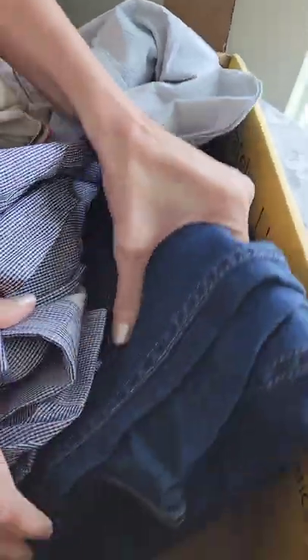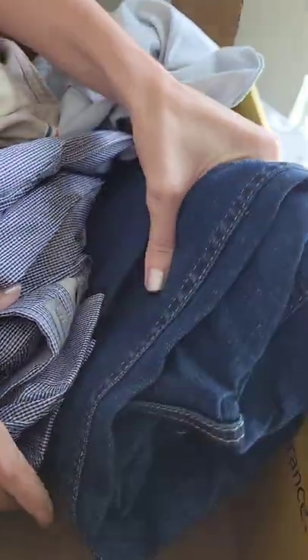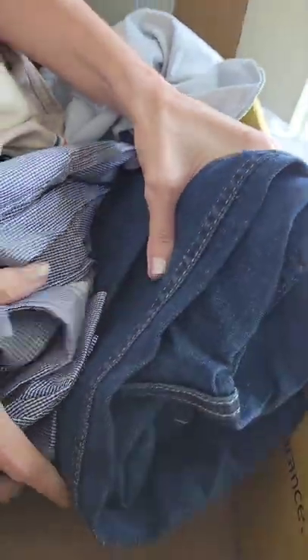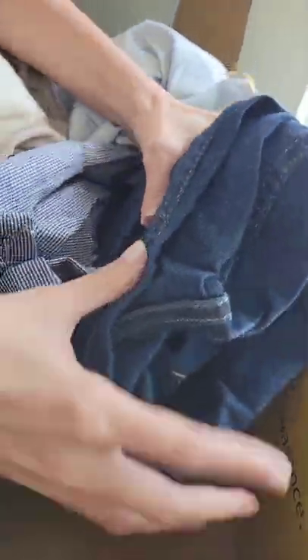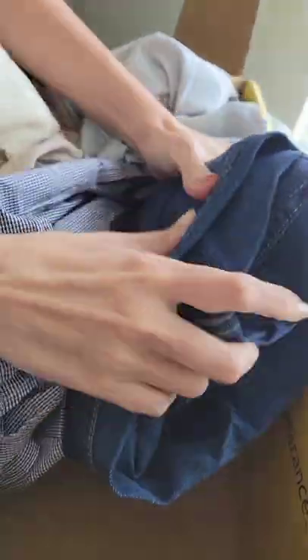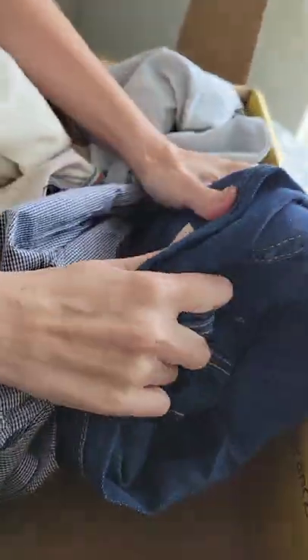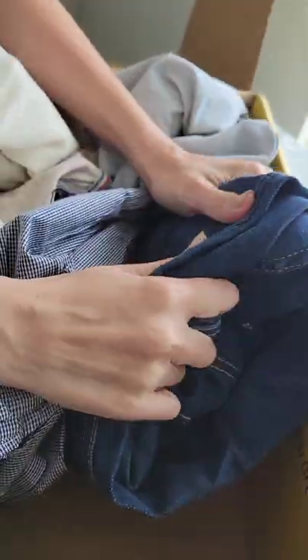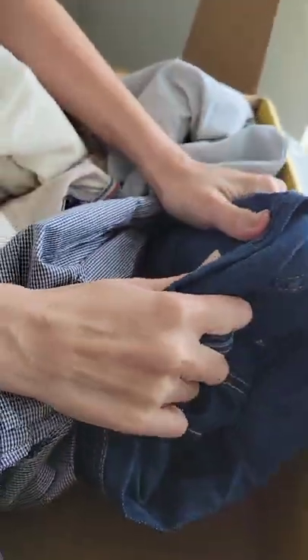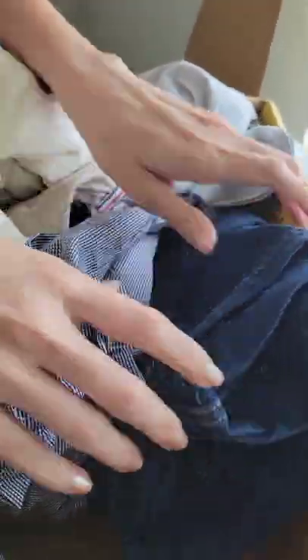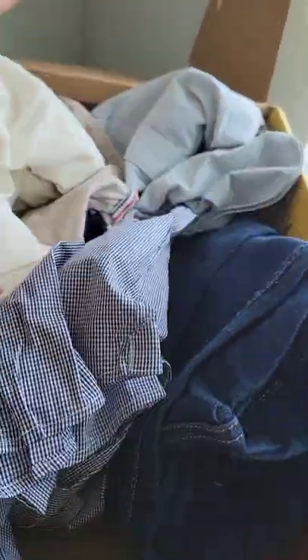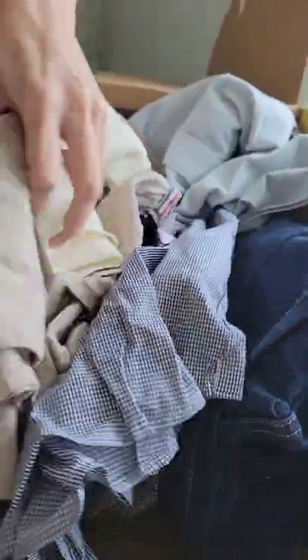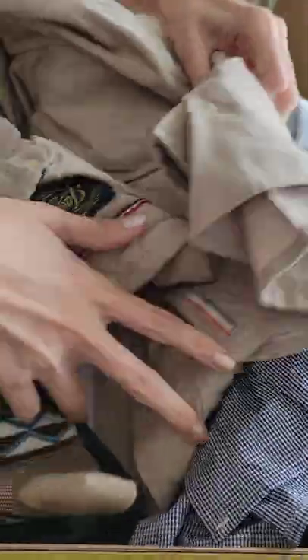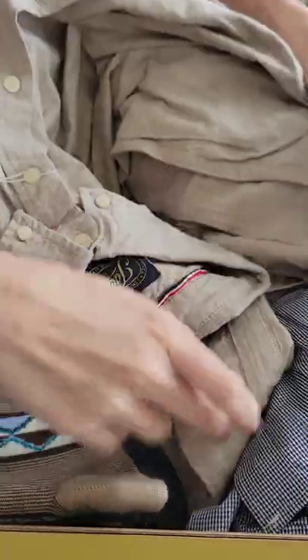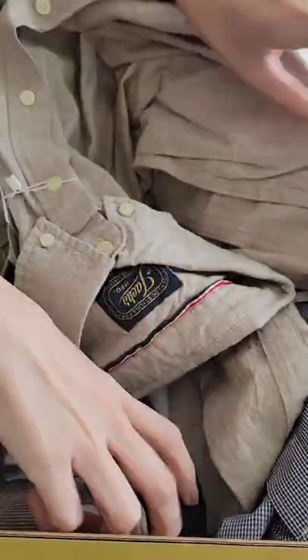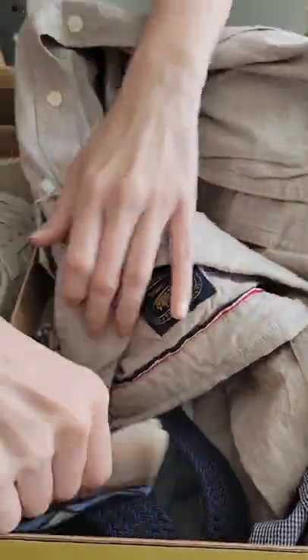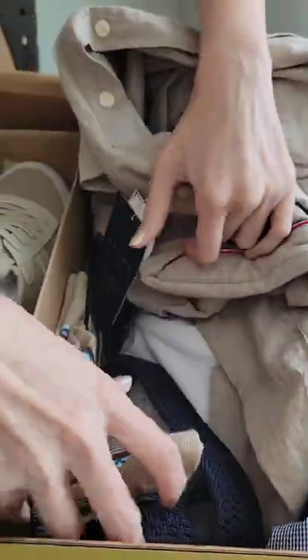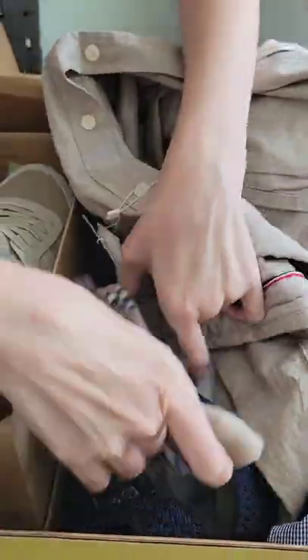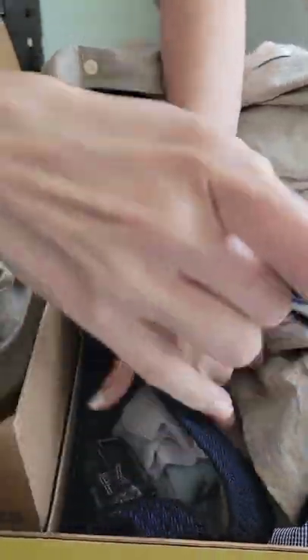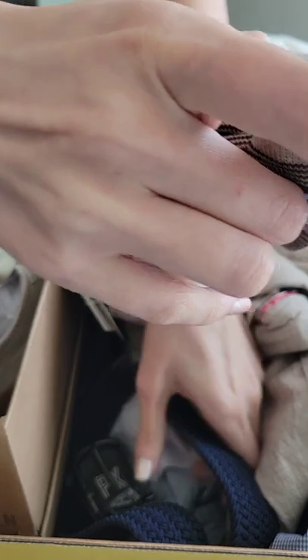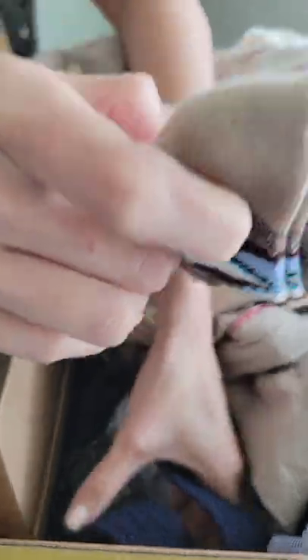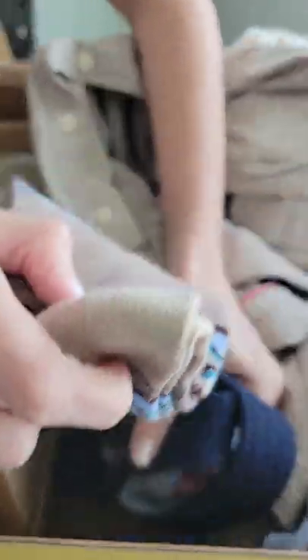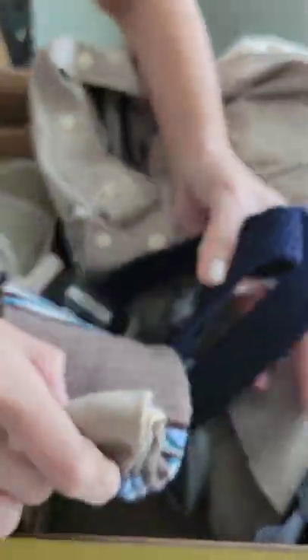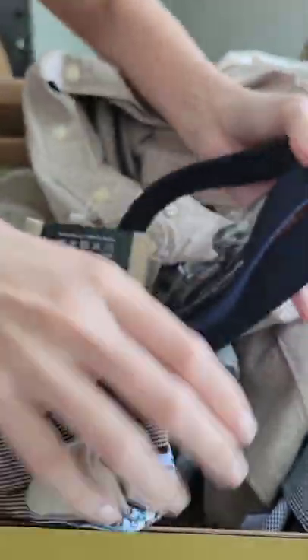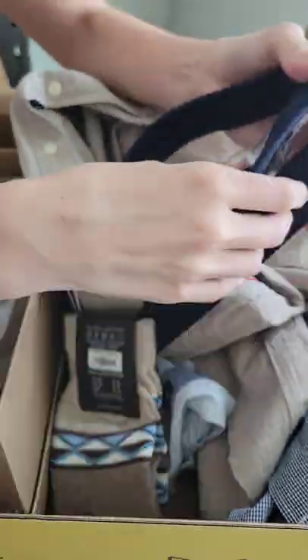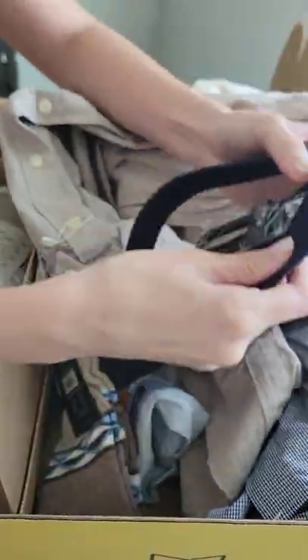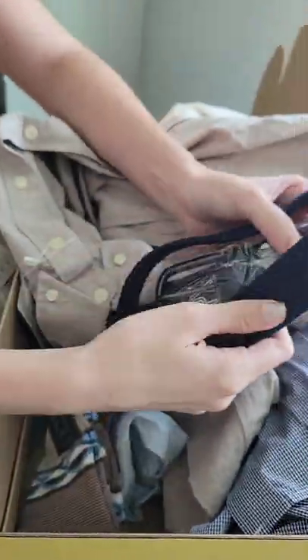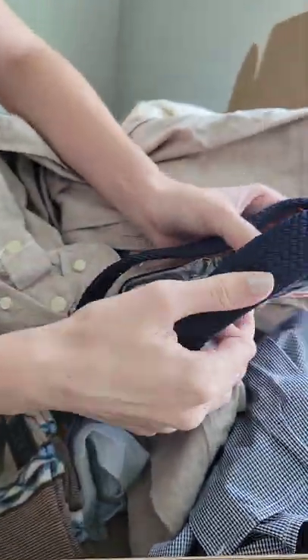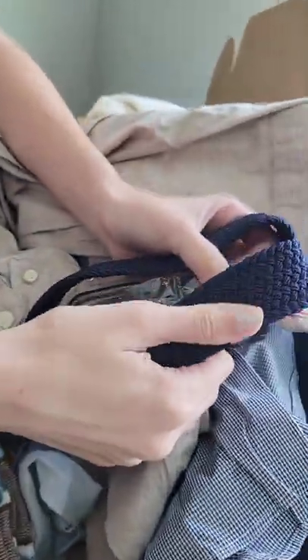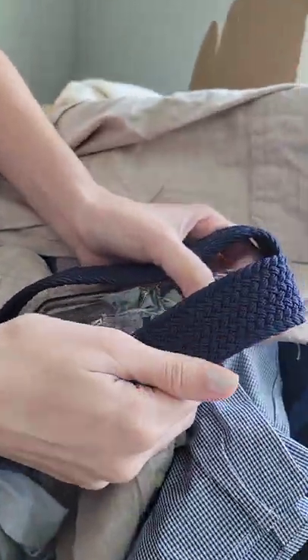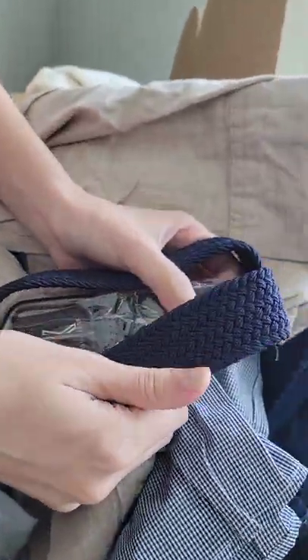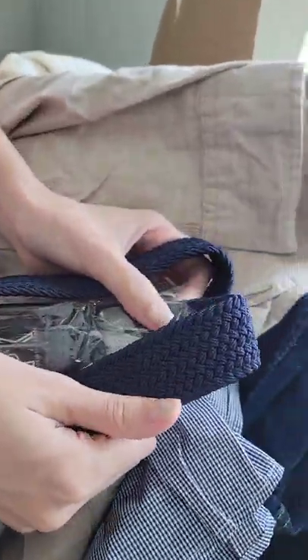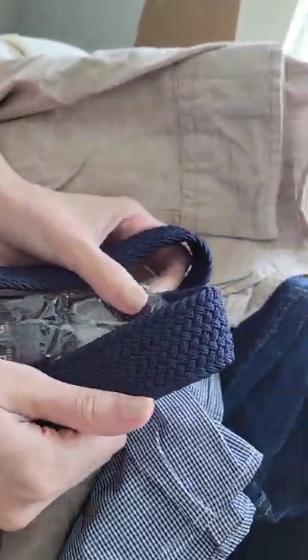Some nice jeans. Wow, these are thick. Socks too — are you kidding me? And a nice belt. Look at that braid. Oh my goodness.